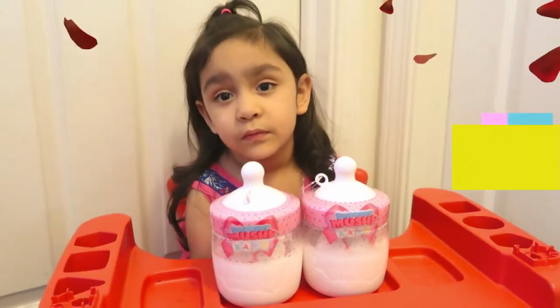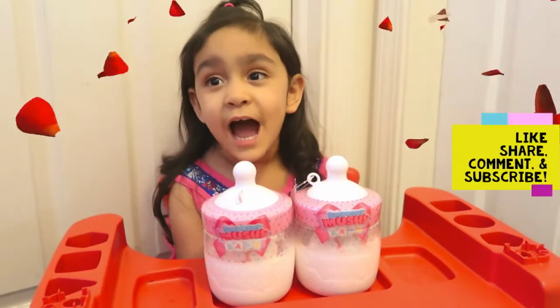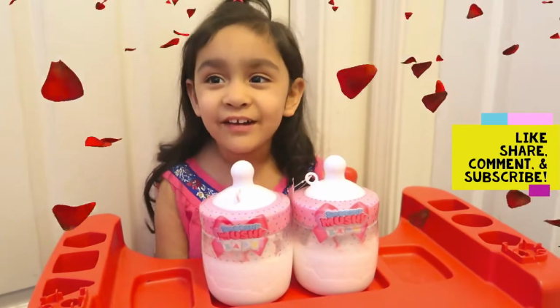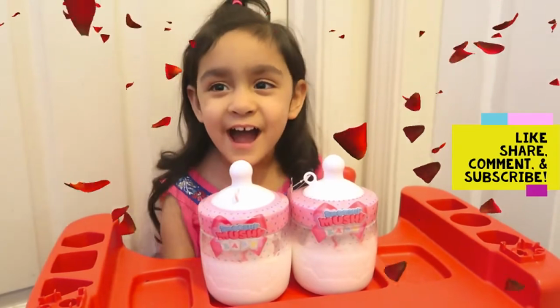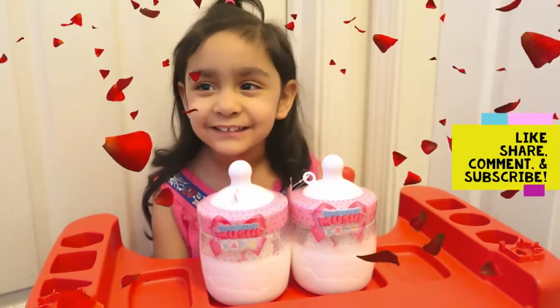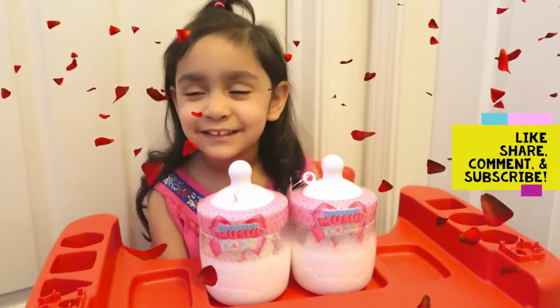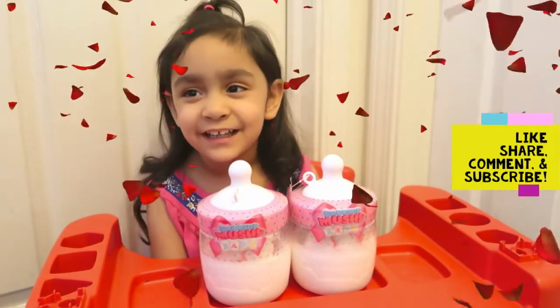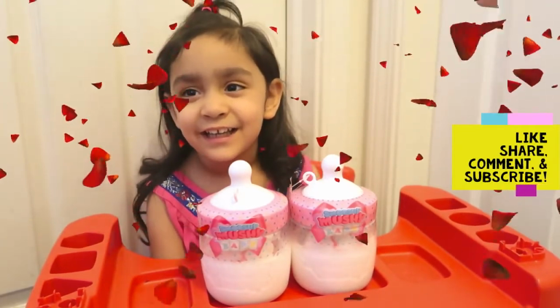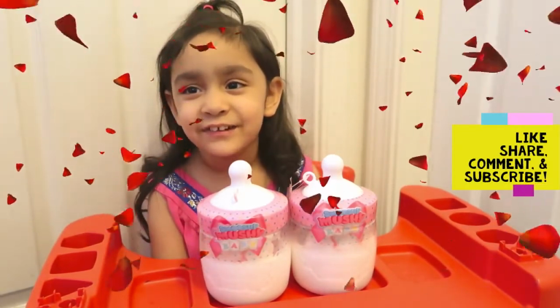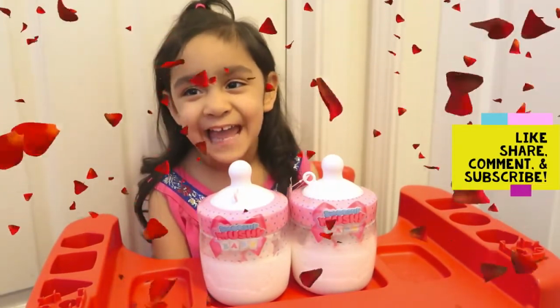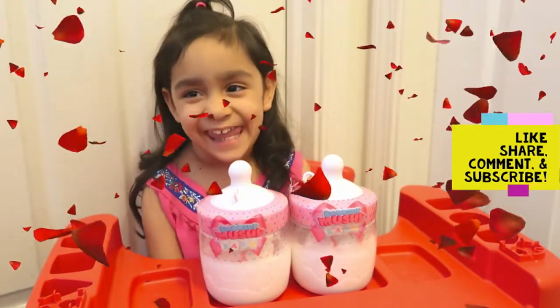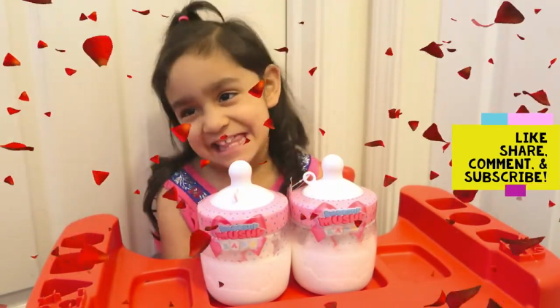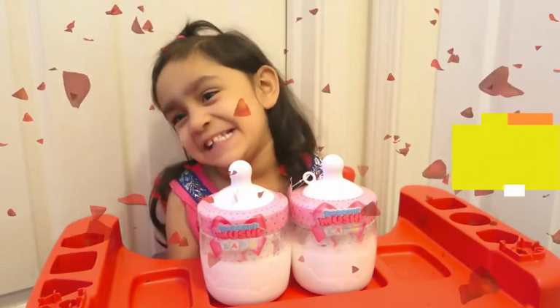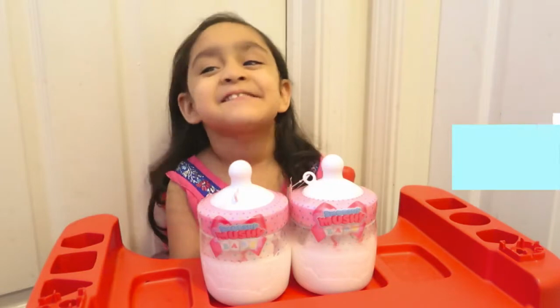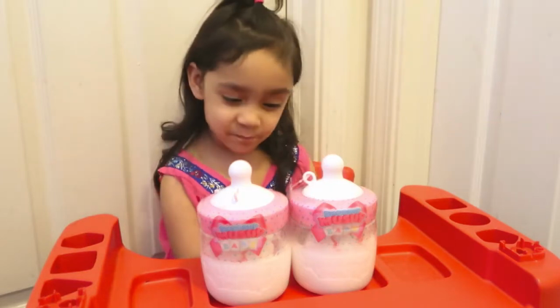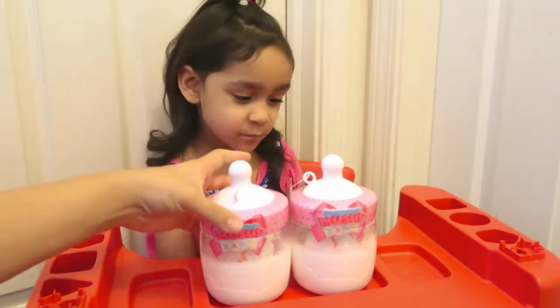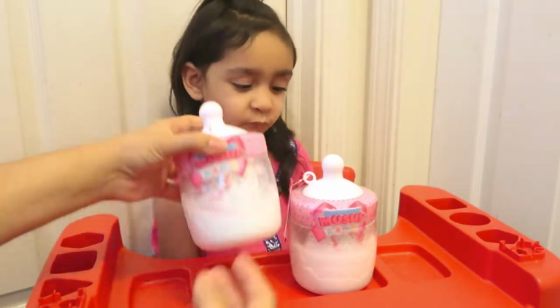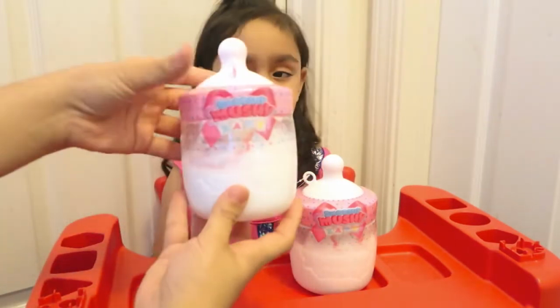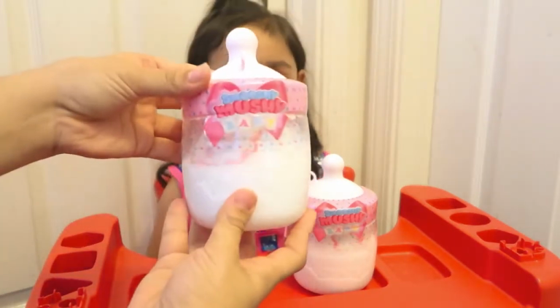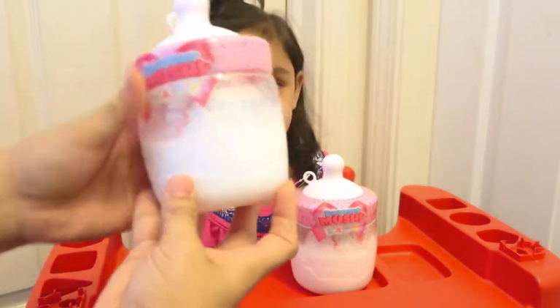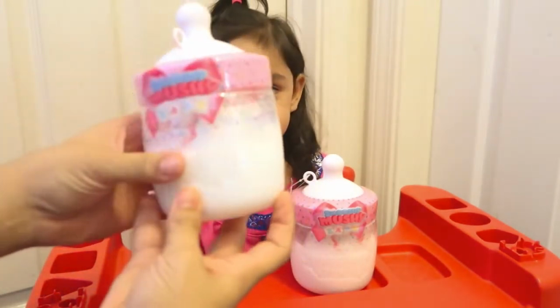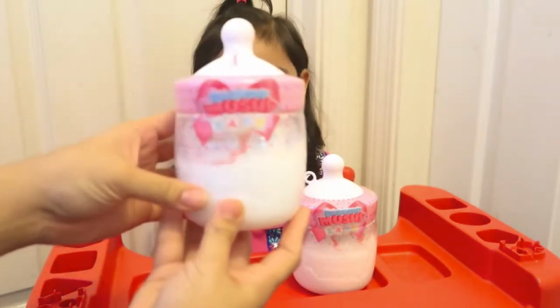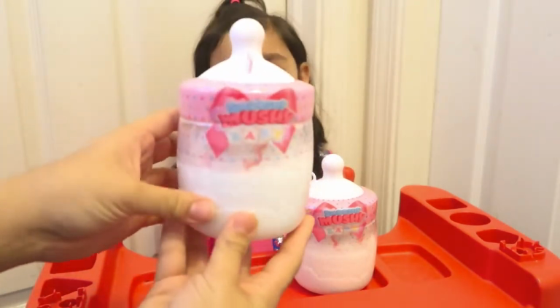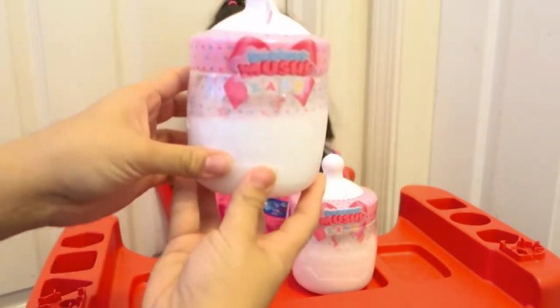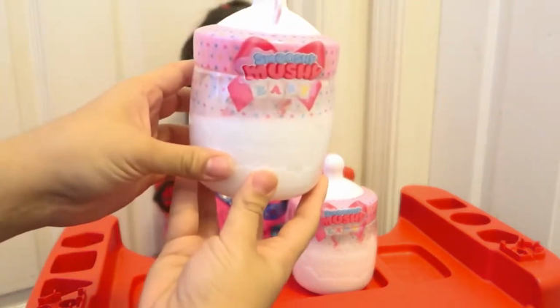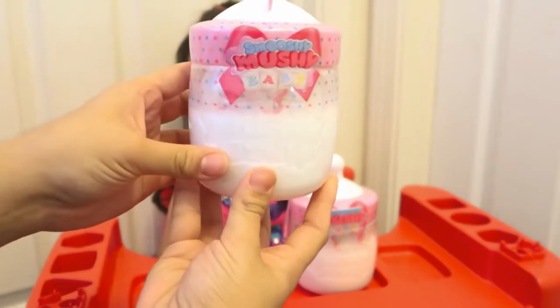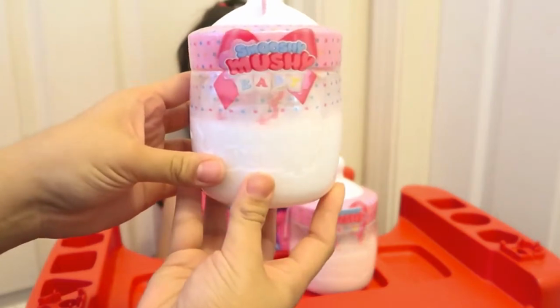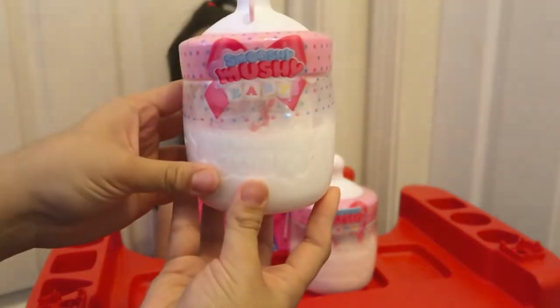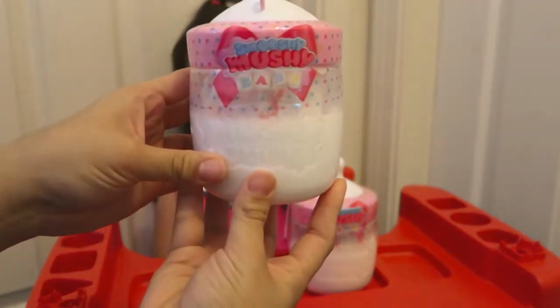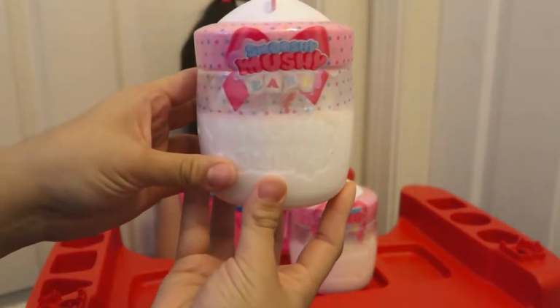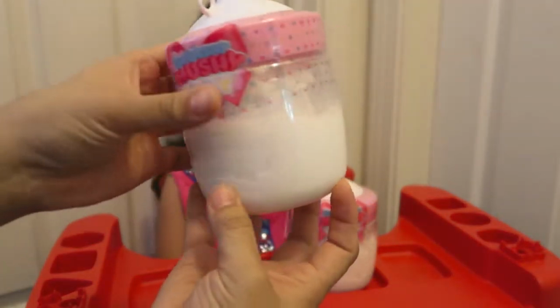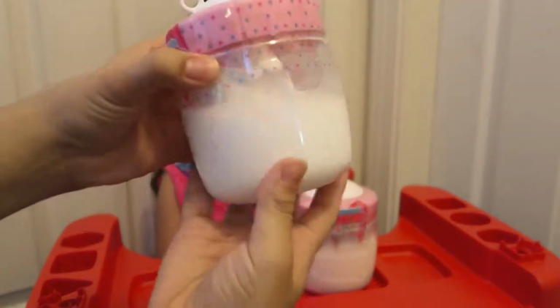Hi everyone! Welcome to Aaliyah's Toyland. Today we are going to be opening this really cute toy. It's called Smushy Mushy Baby. That's so cute.